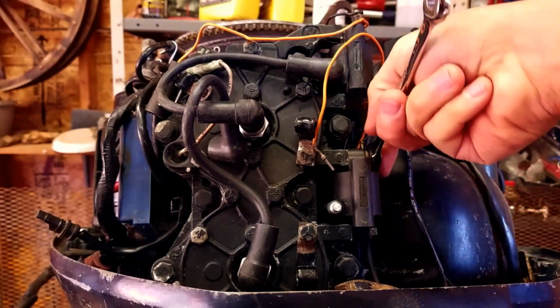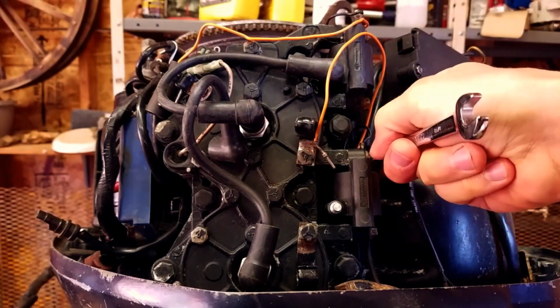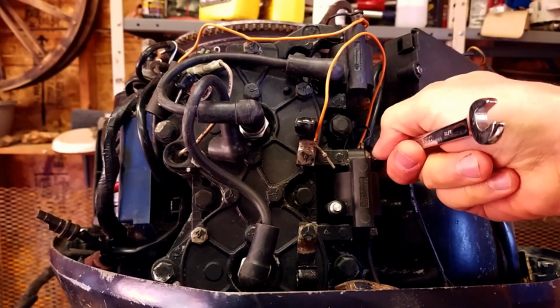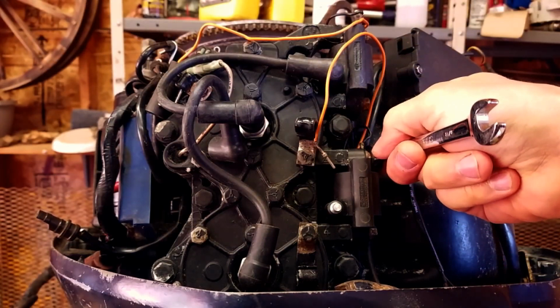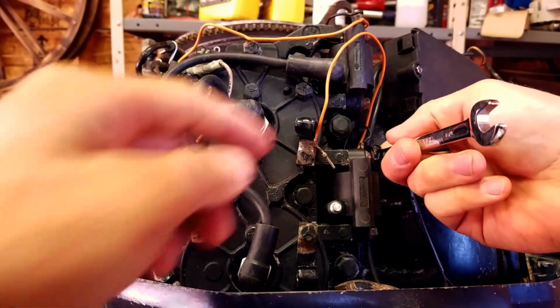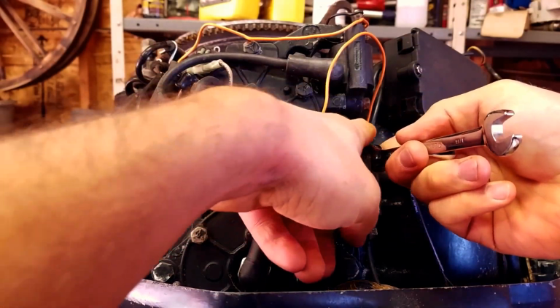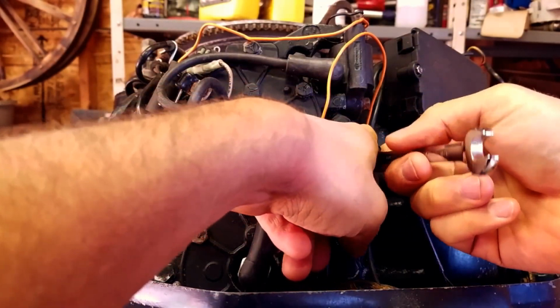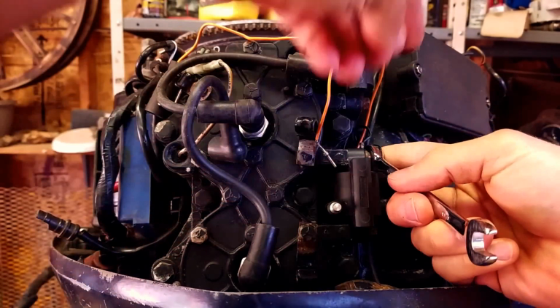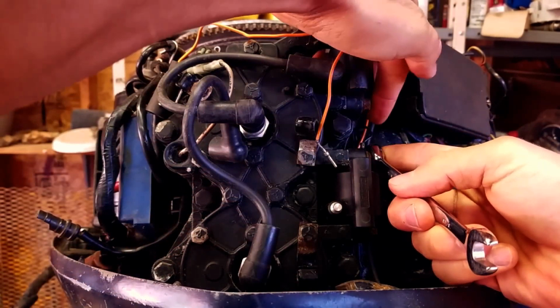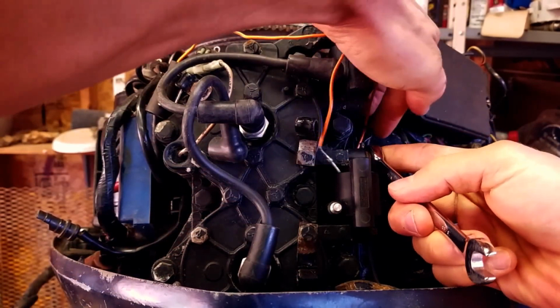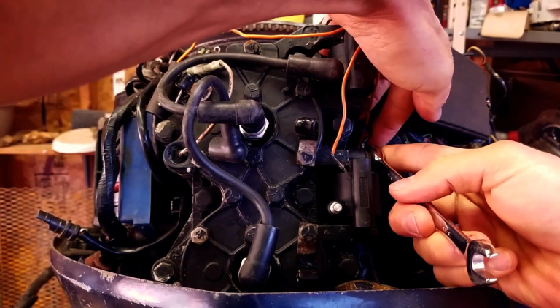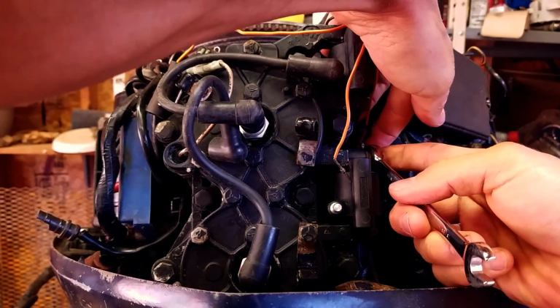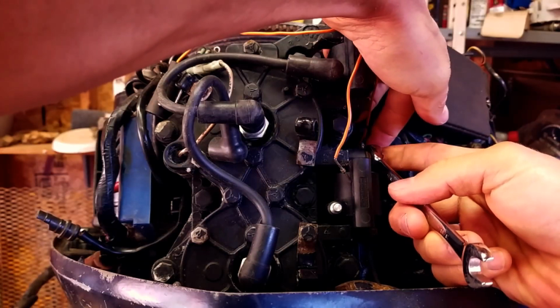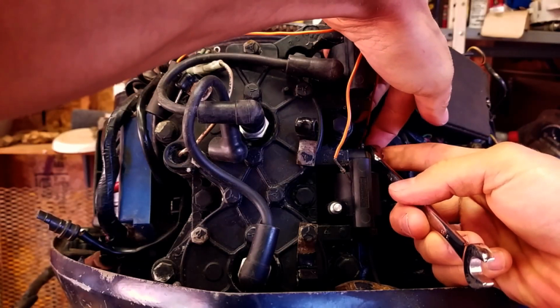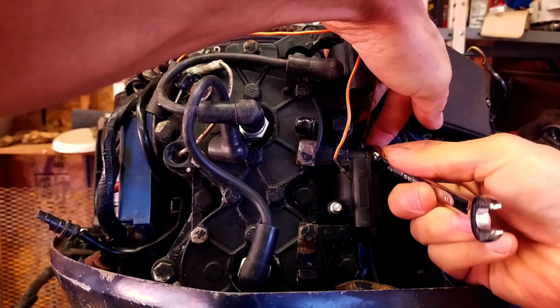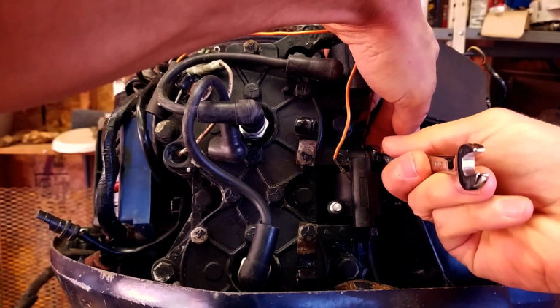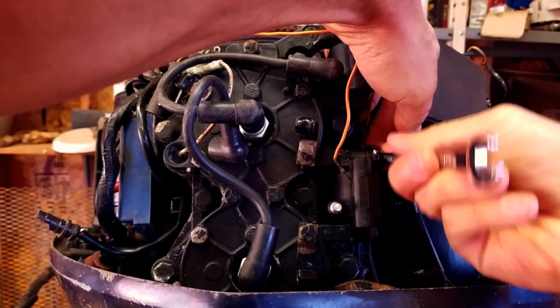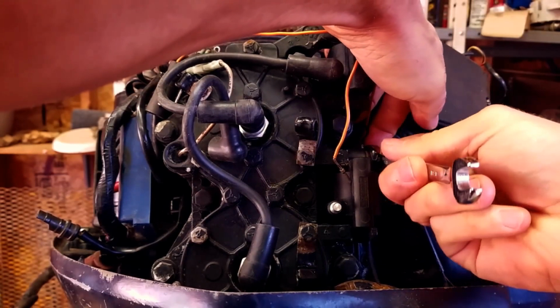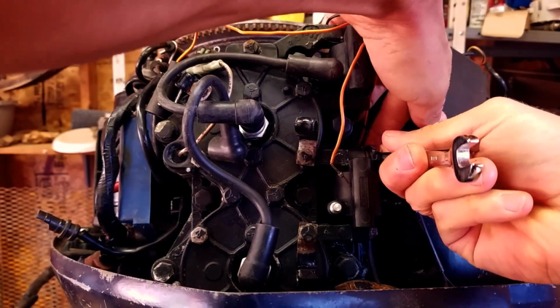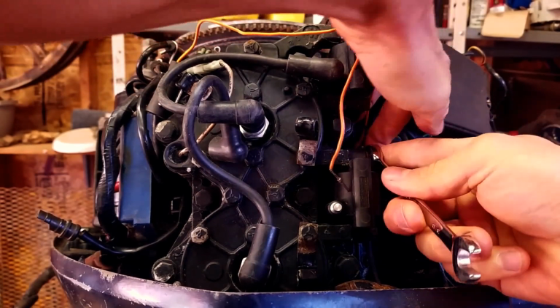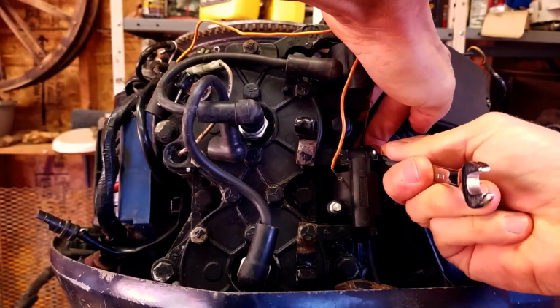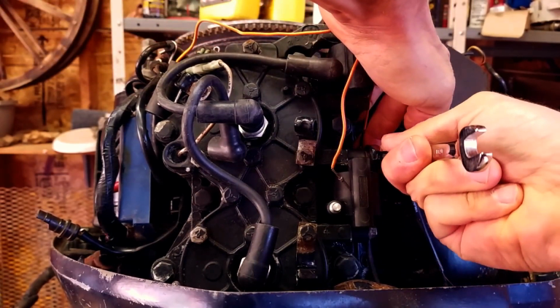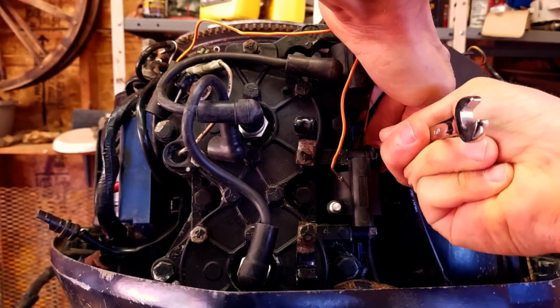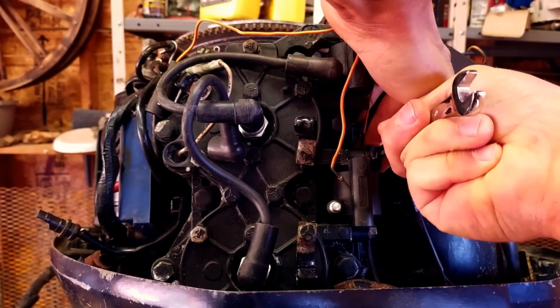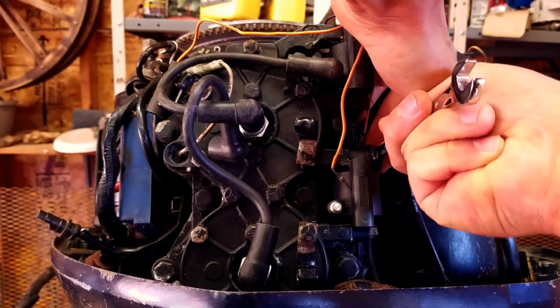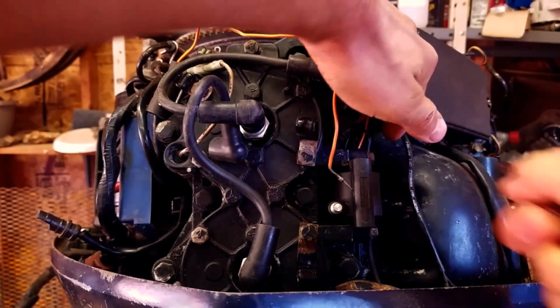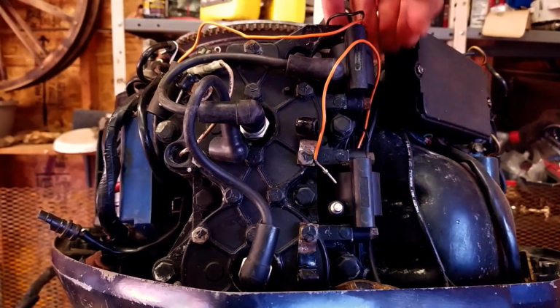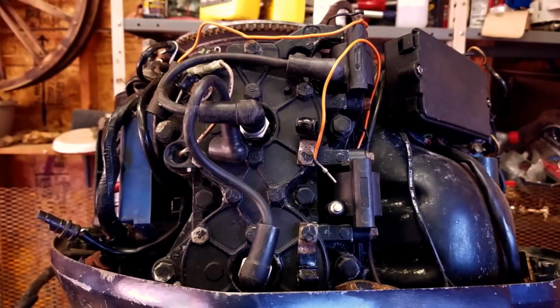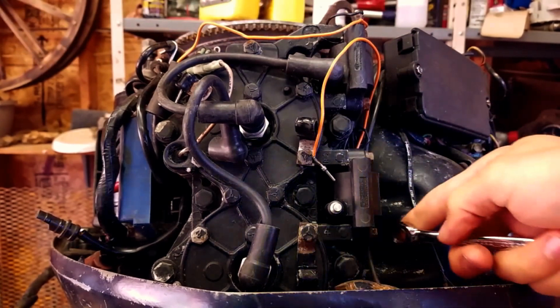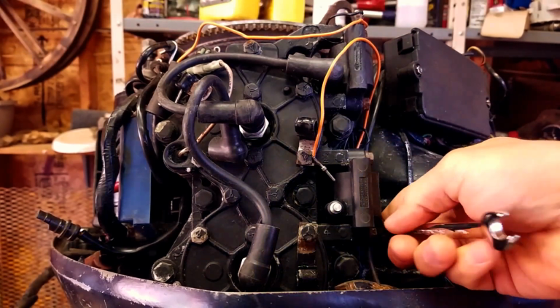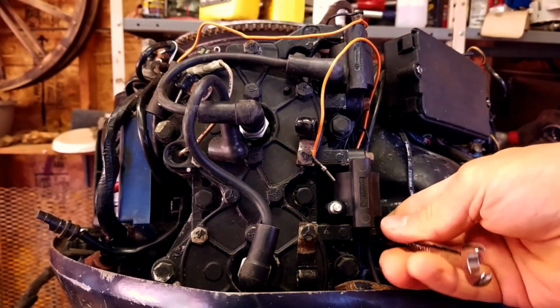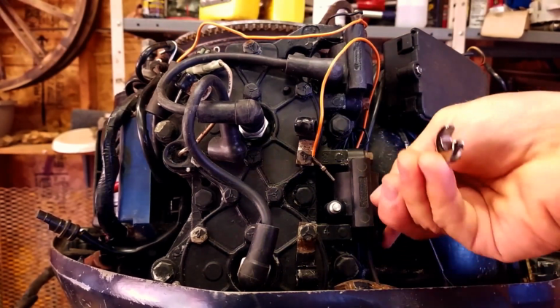We're just going to snug them up — don't get them too tight. You might have to hold the back of the connector when you tighten it up so it doesn't spin. Get this bottom one tight.